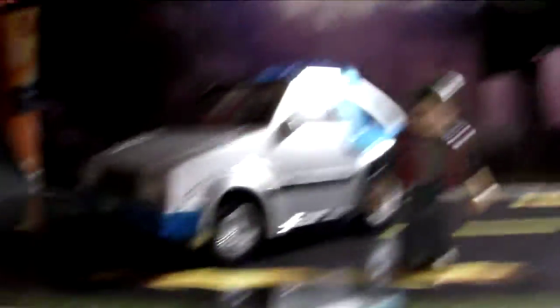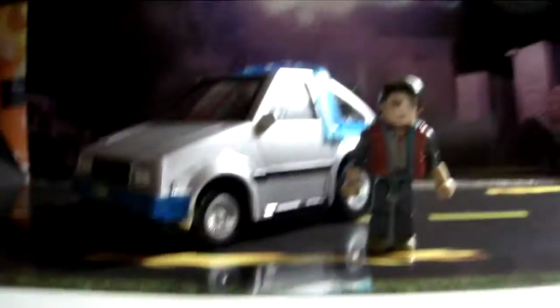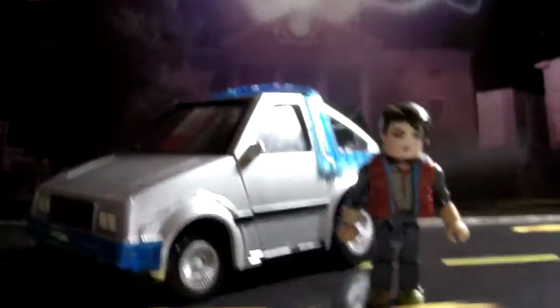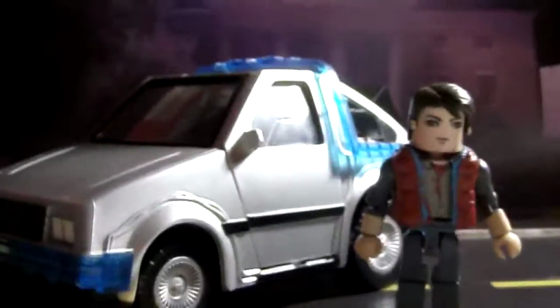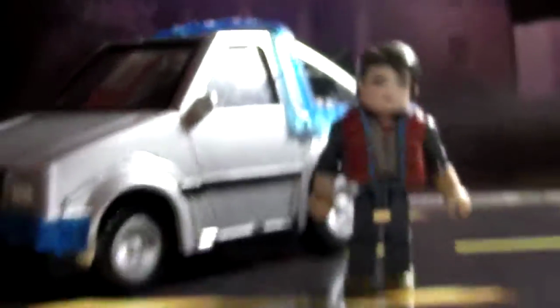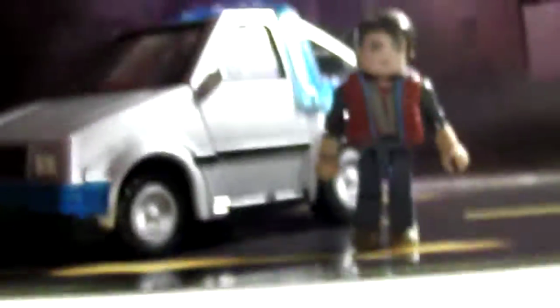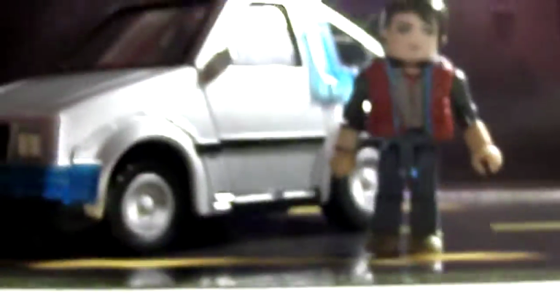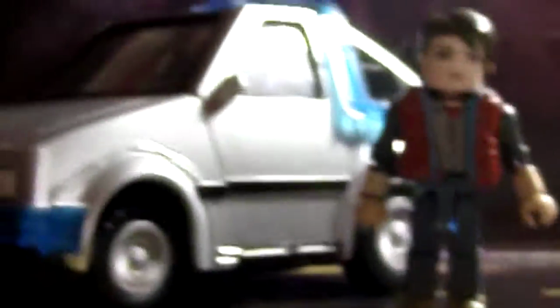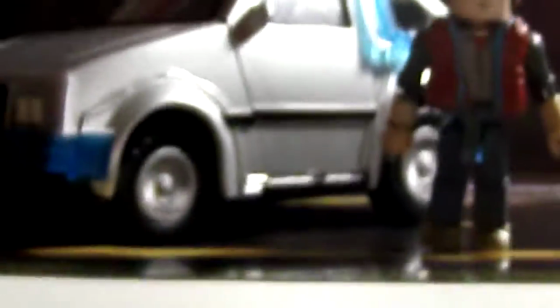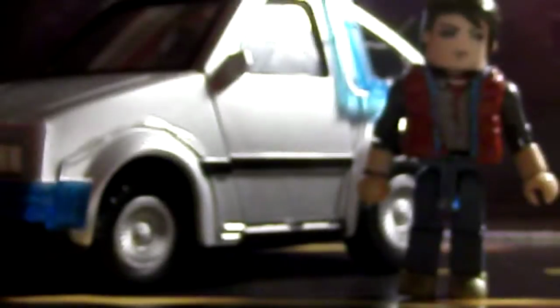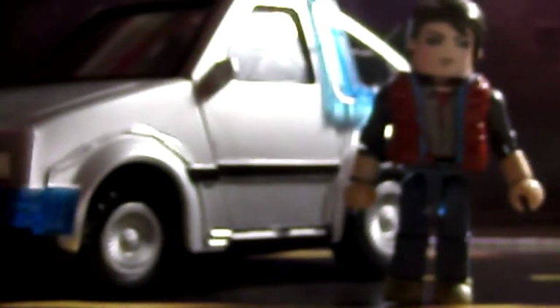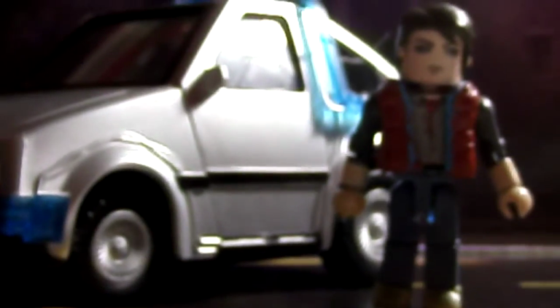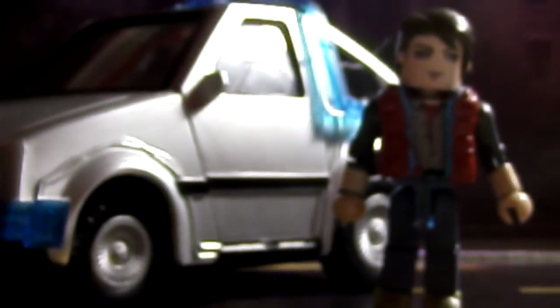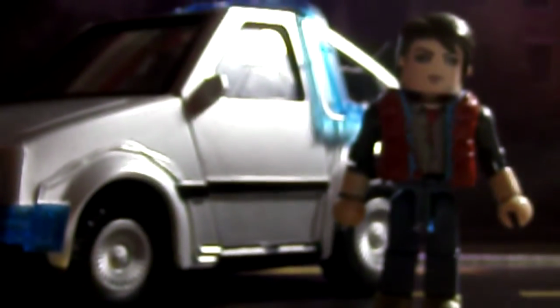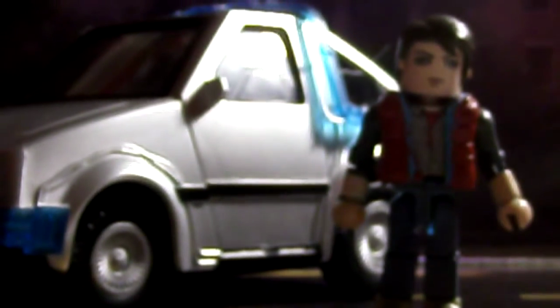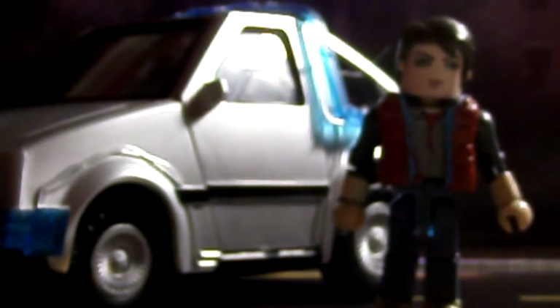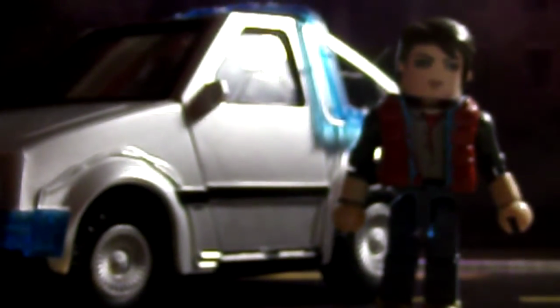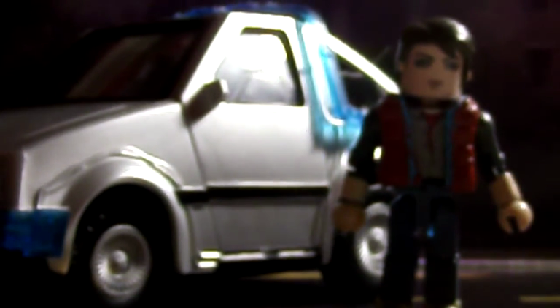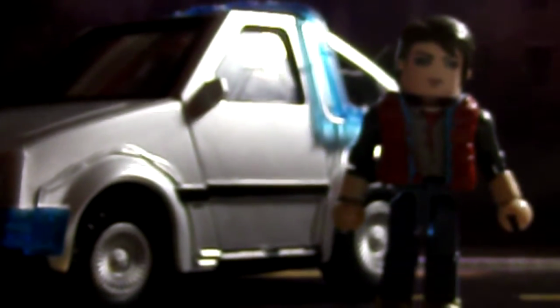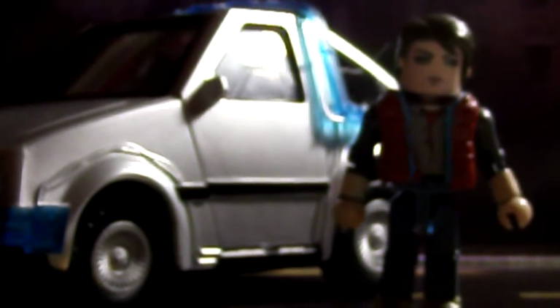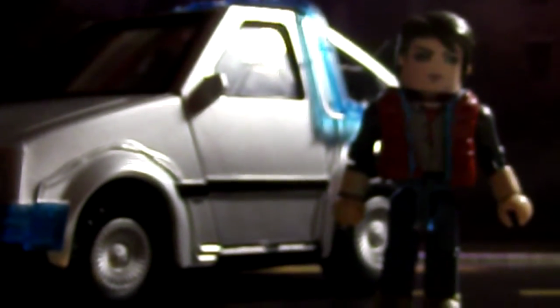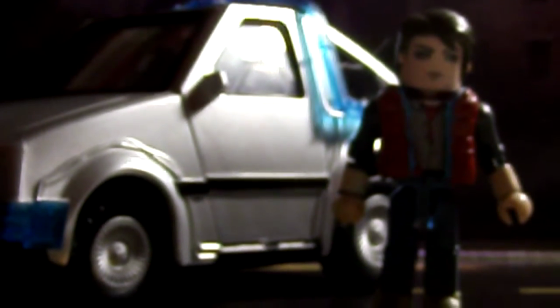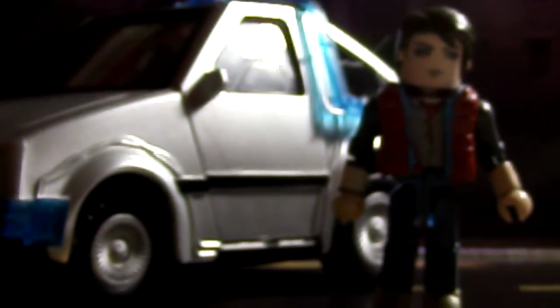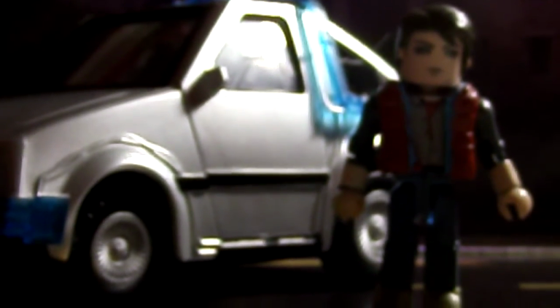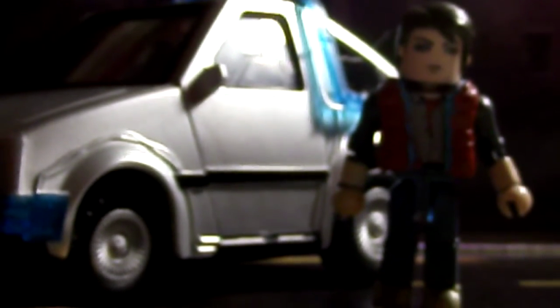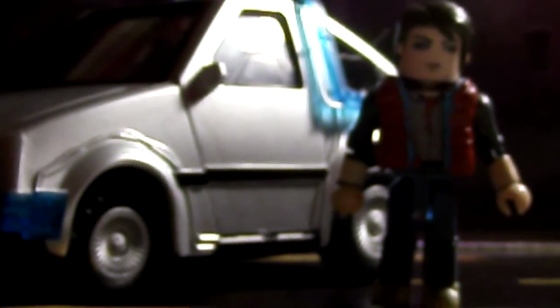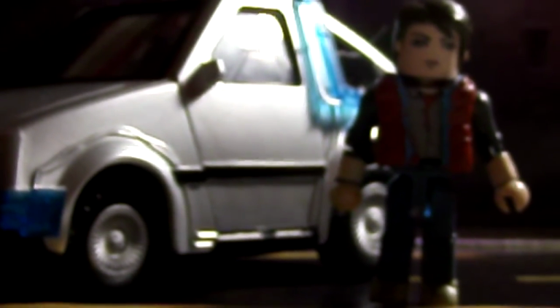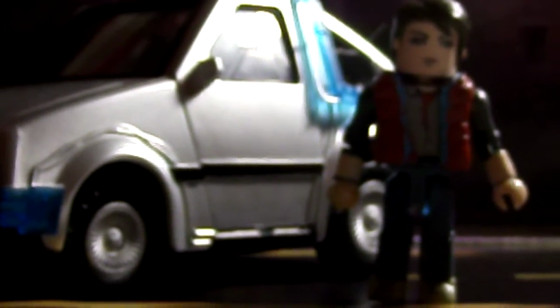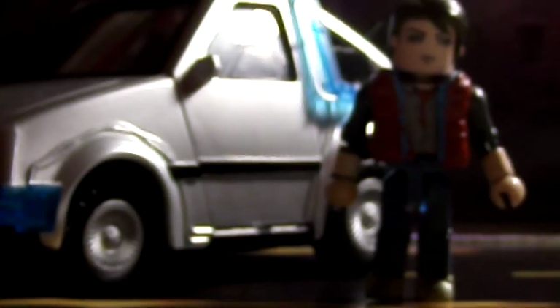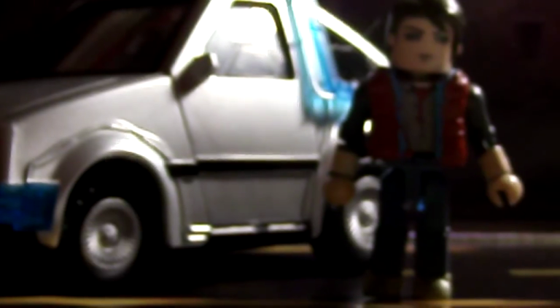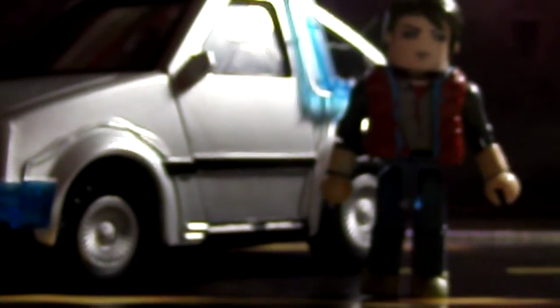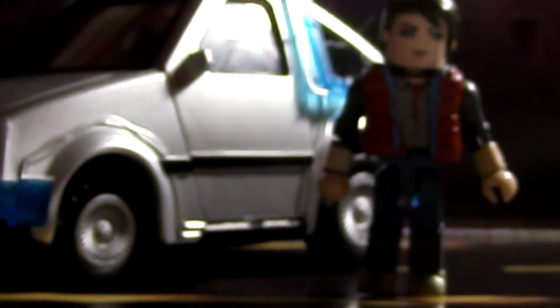Here he is. I got this a while back off Amazon for about $25.